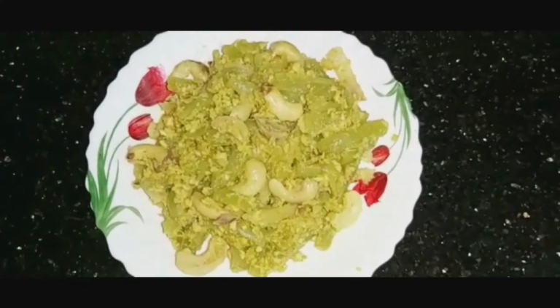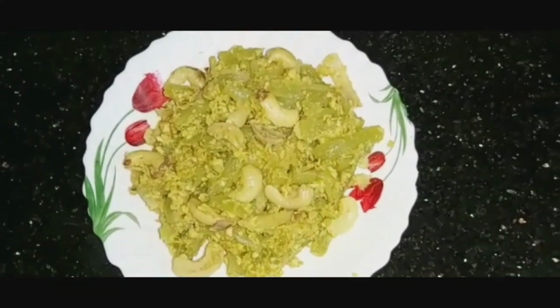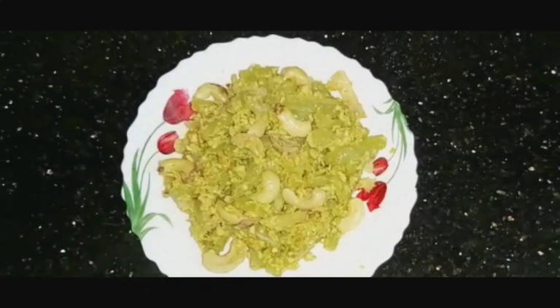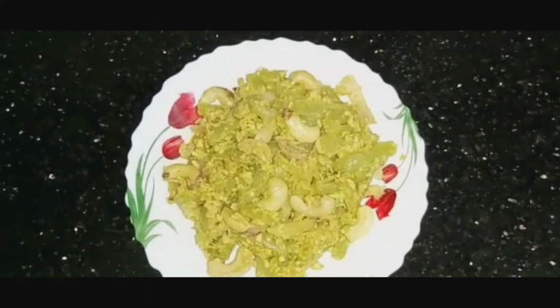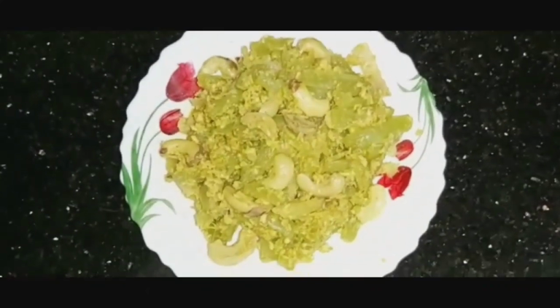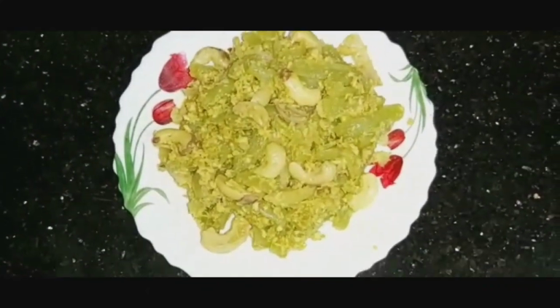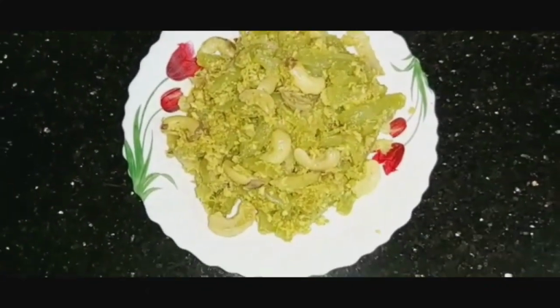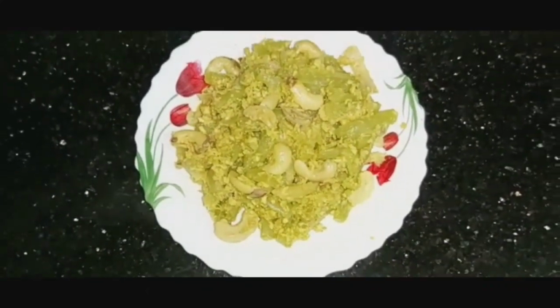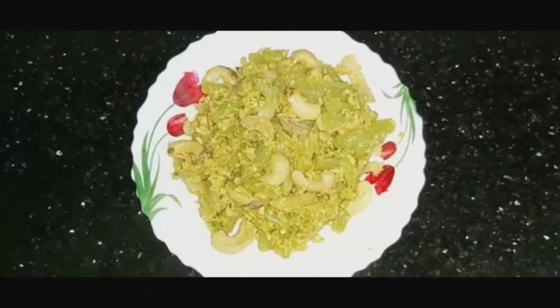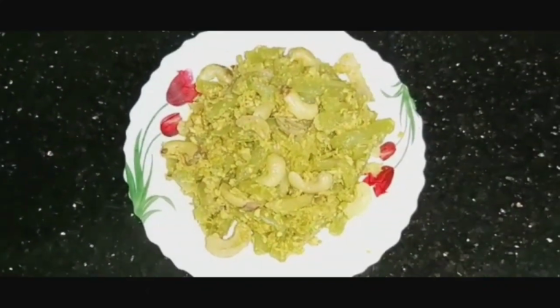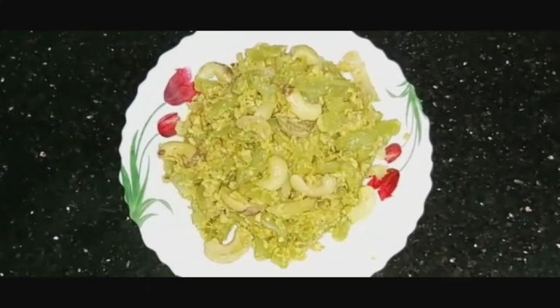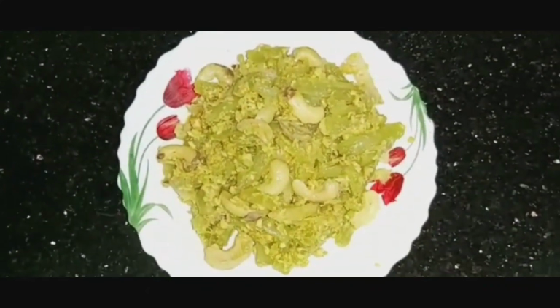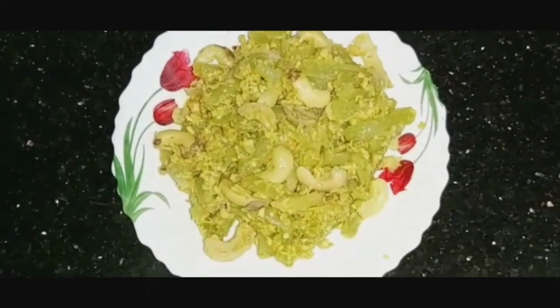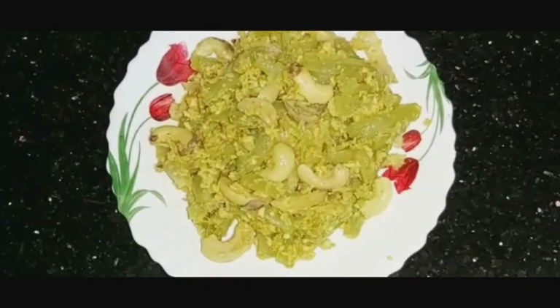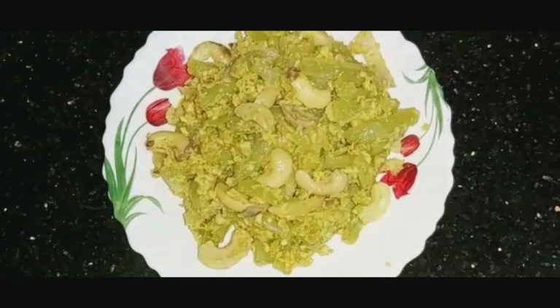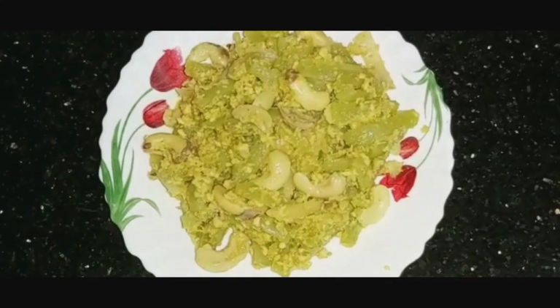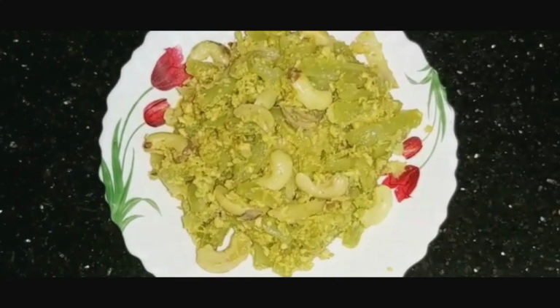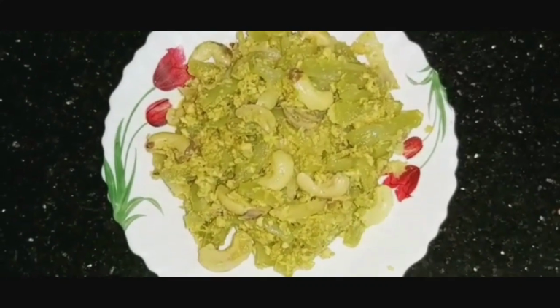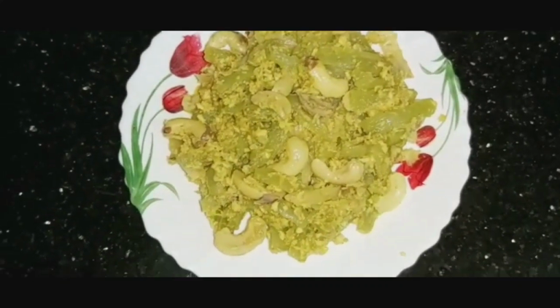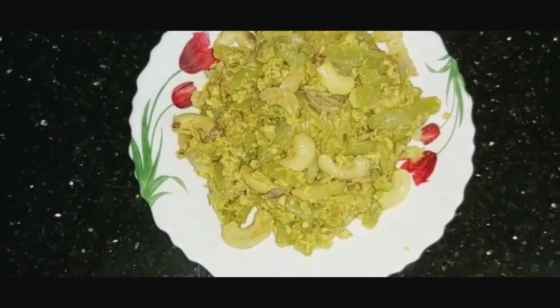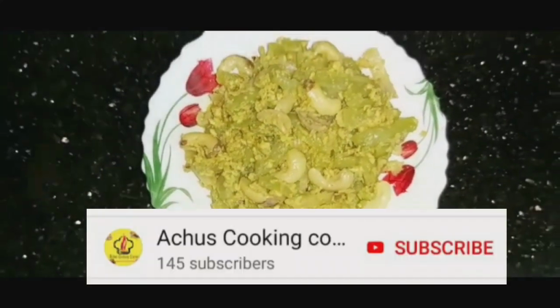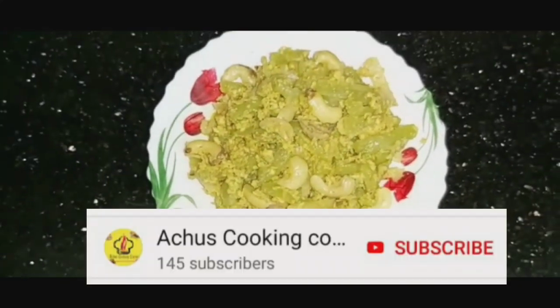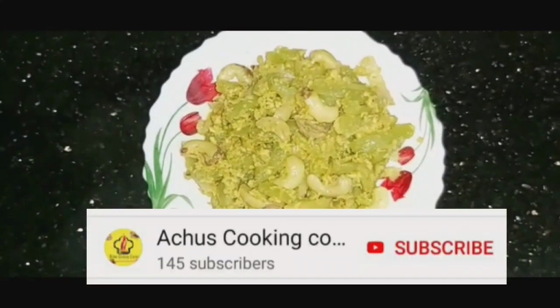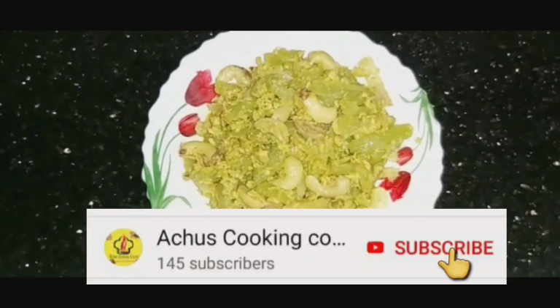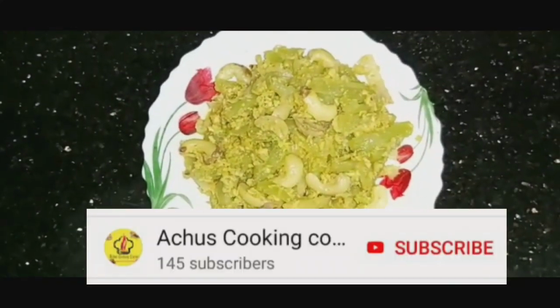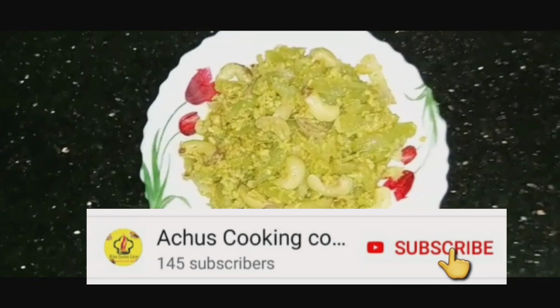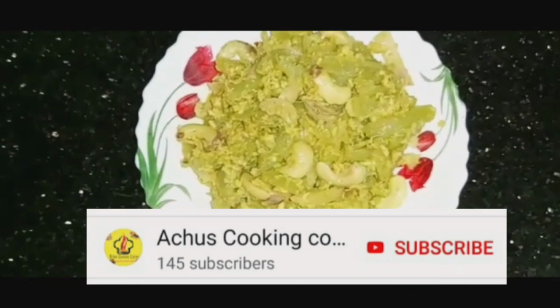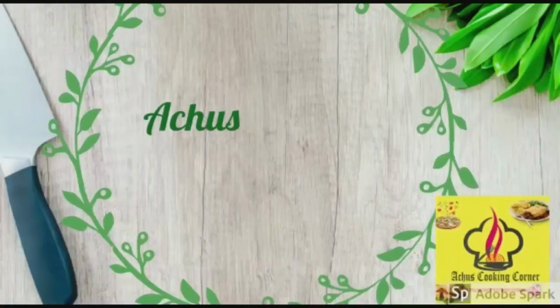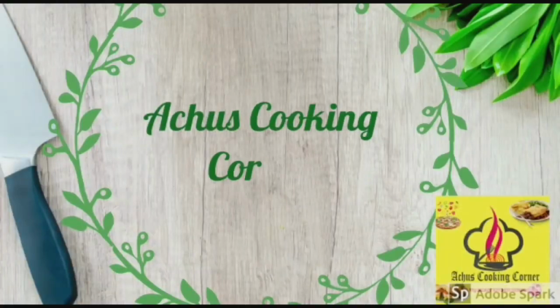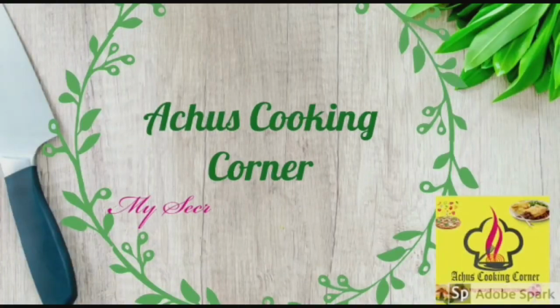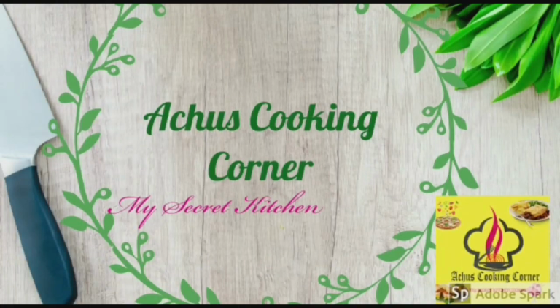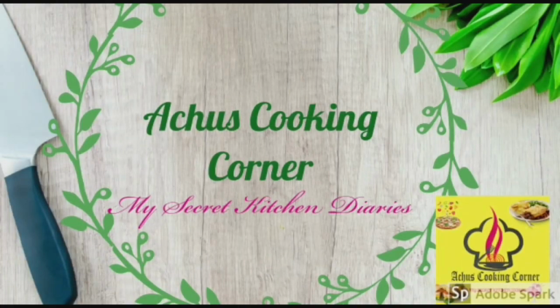Let's try this here. If you like this video, please like, comment, share and subscribe to our channel. Thanks for watching.